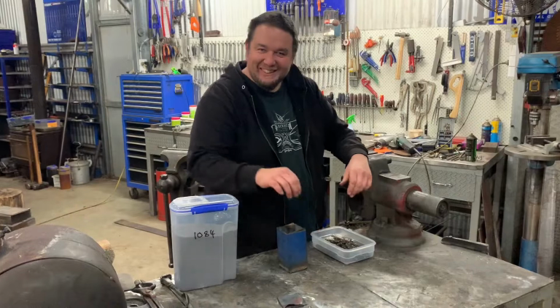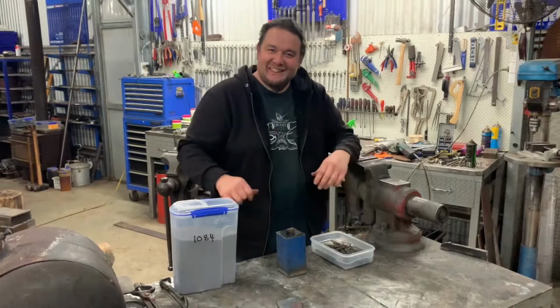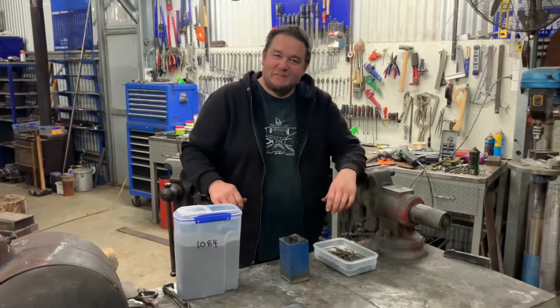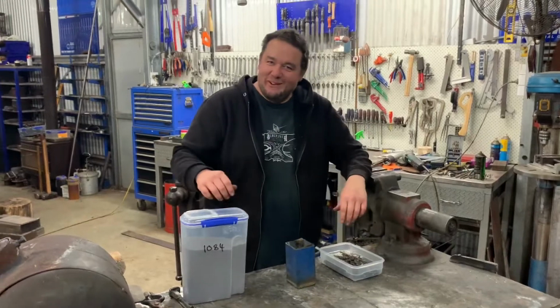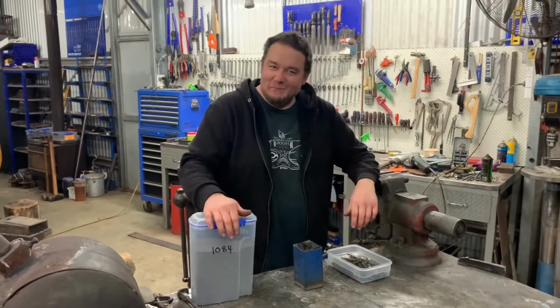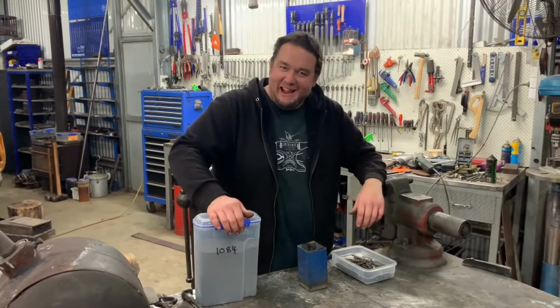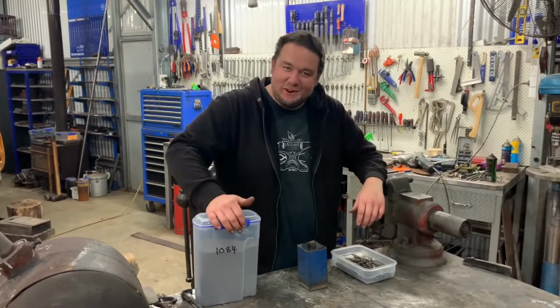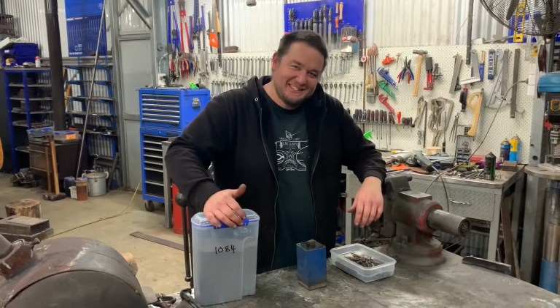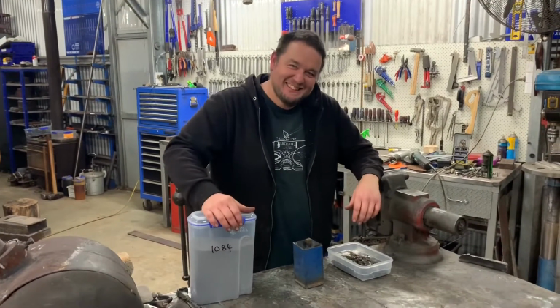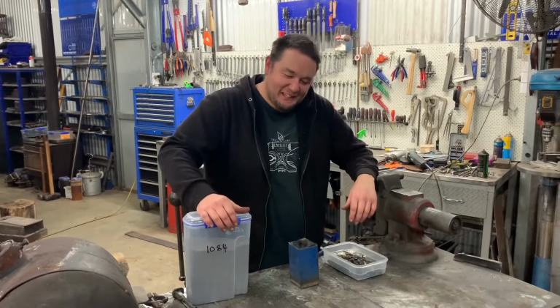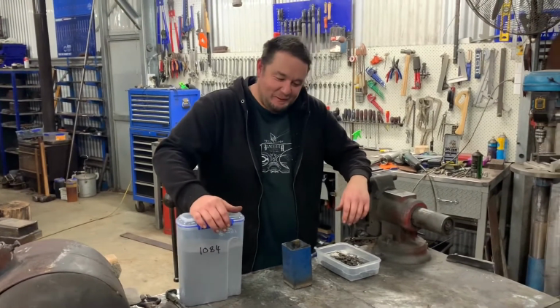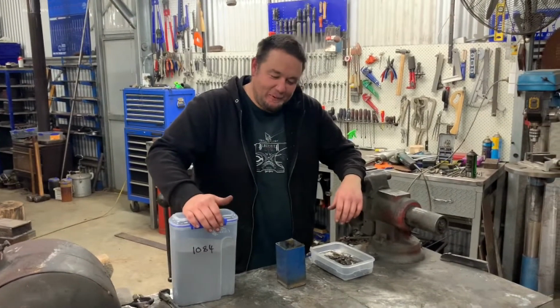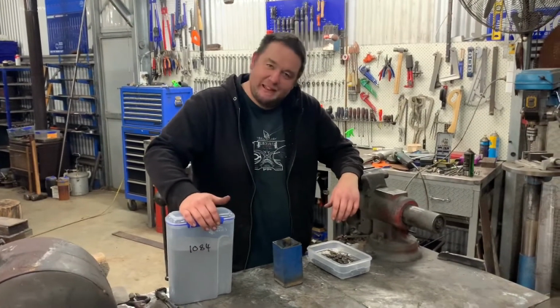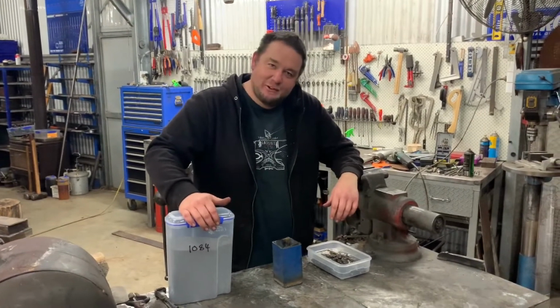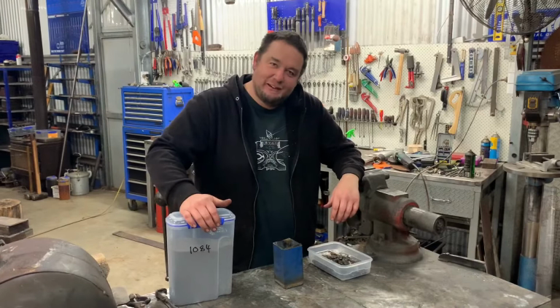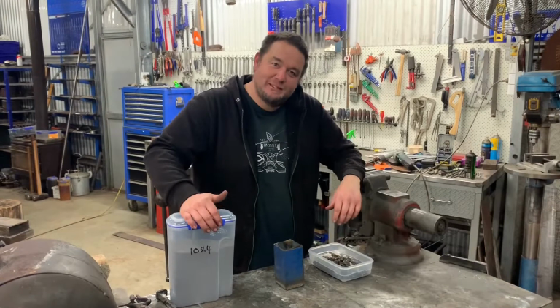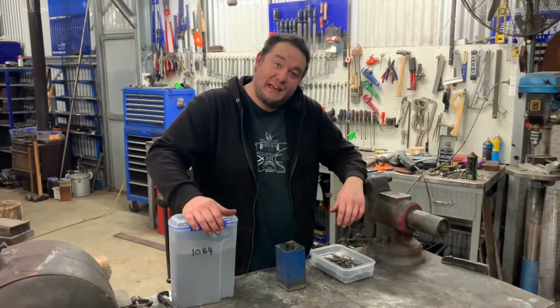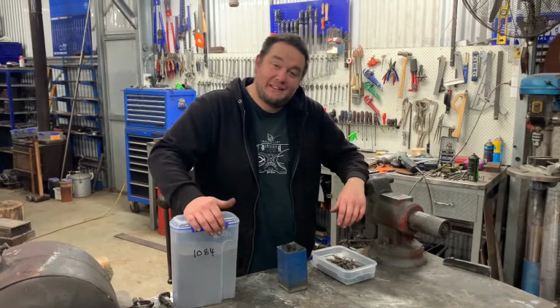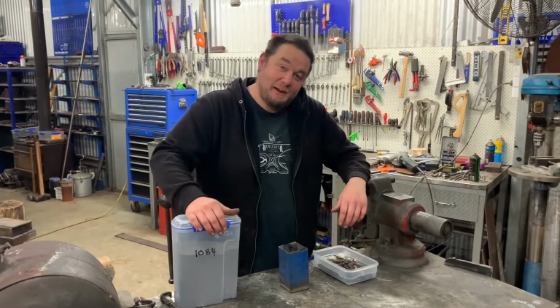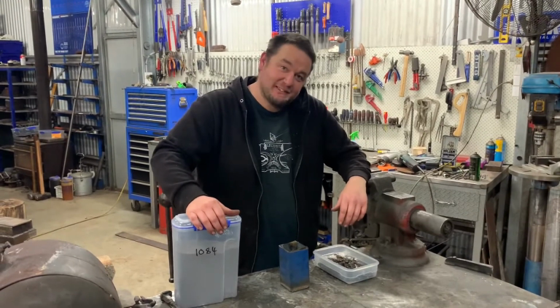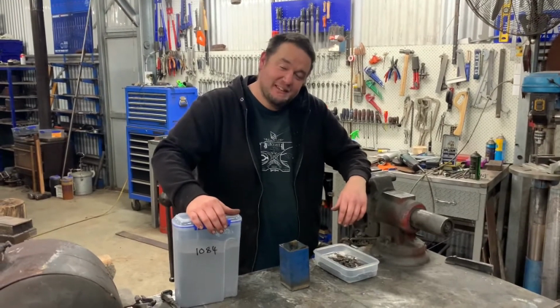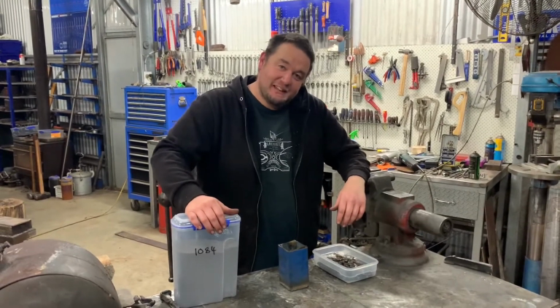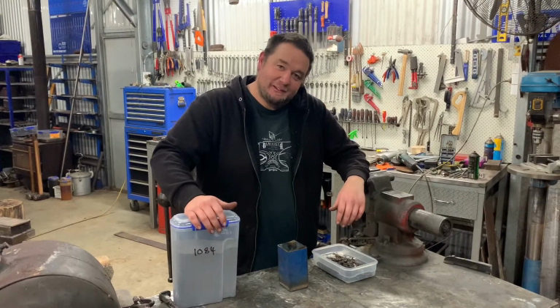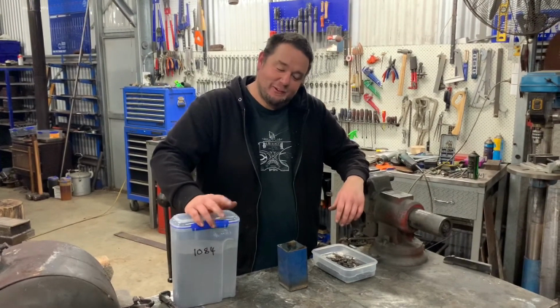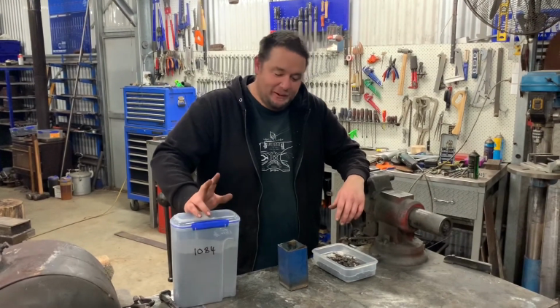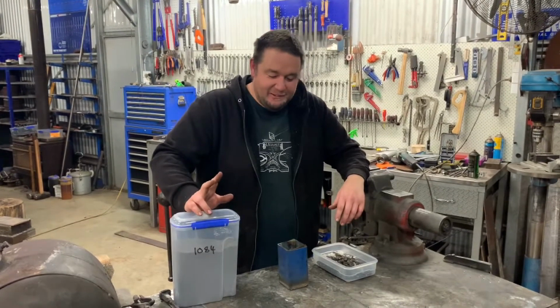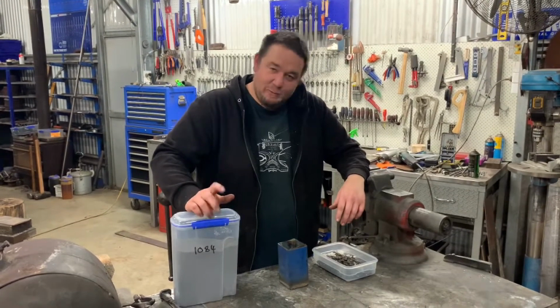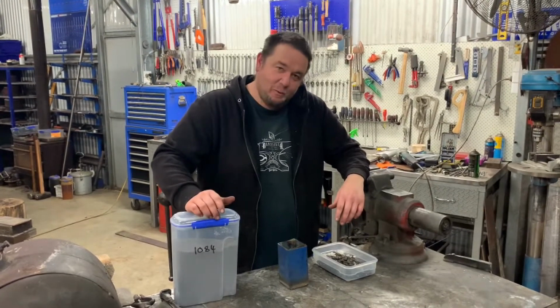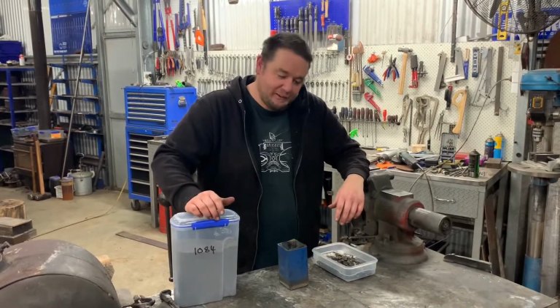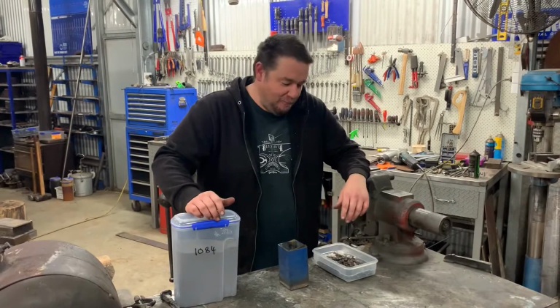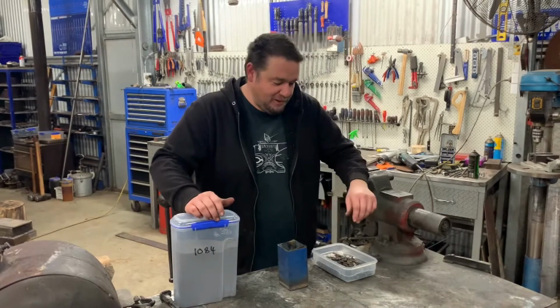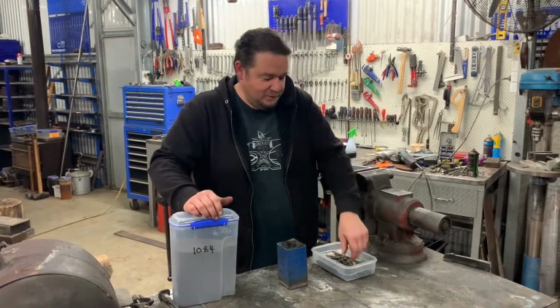Hi guys, welcome back to Carnage Creations. Tonight we're going to try our first attempt at canister Damascus. I'm going to do two different canisters — one with ball bearings and one with chainsaw chain.